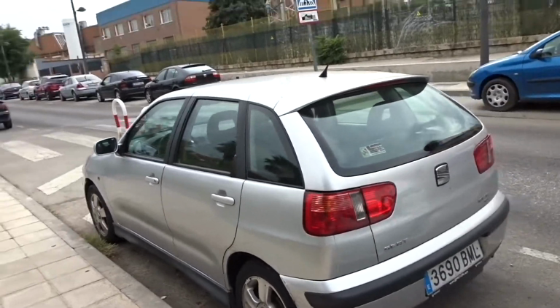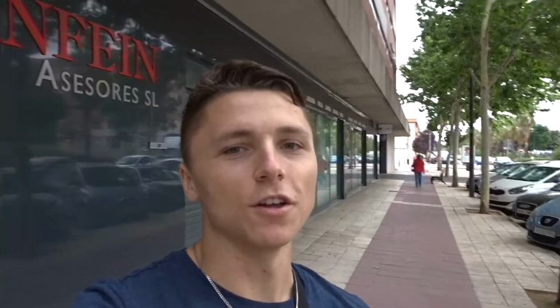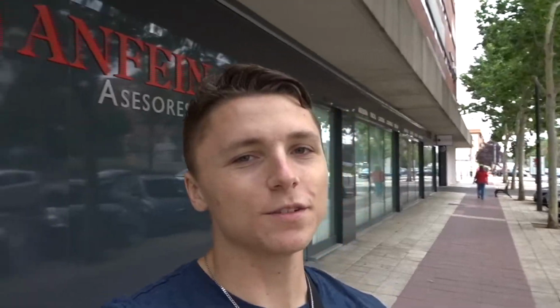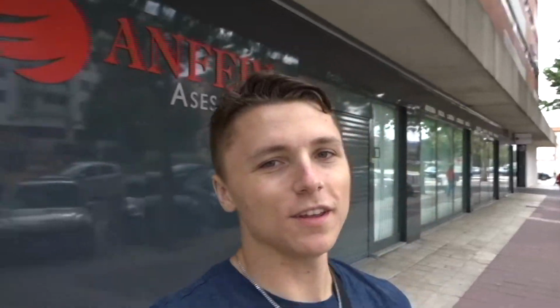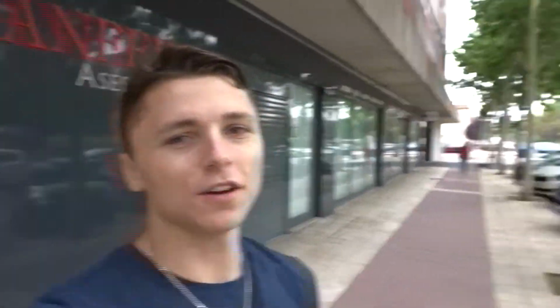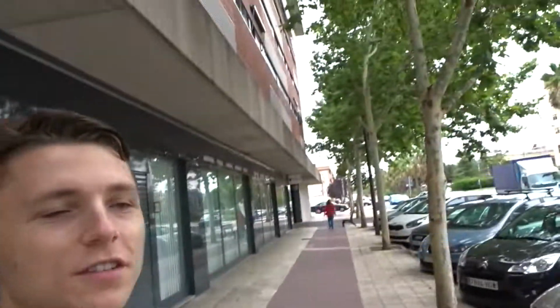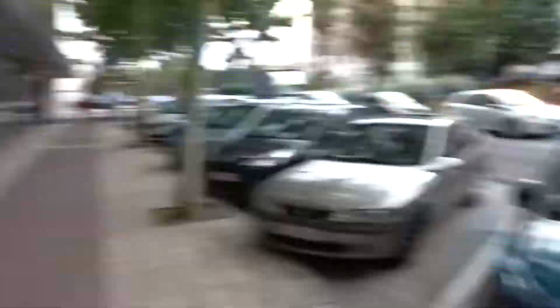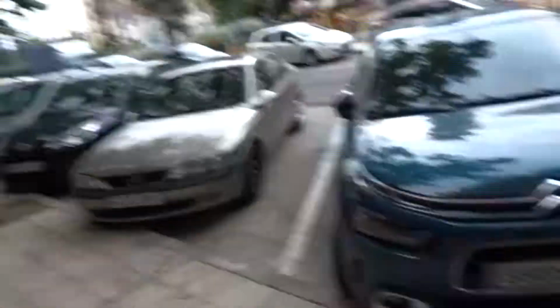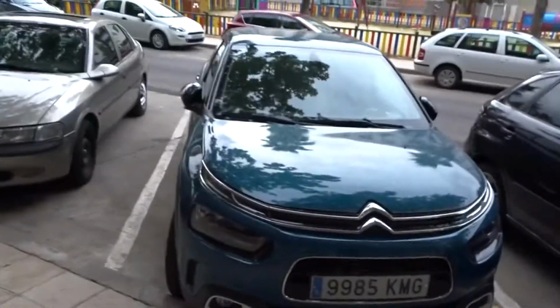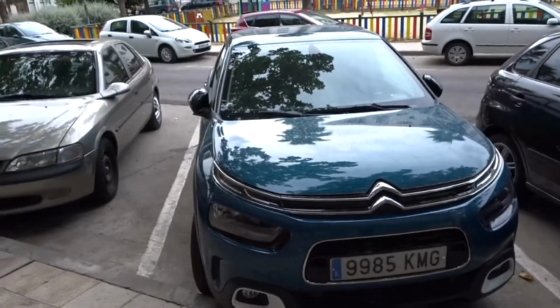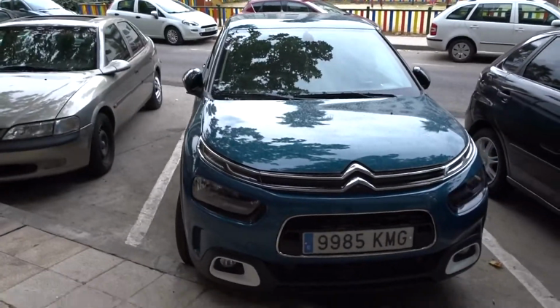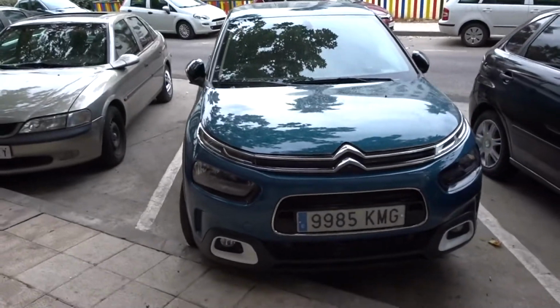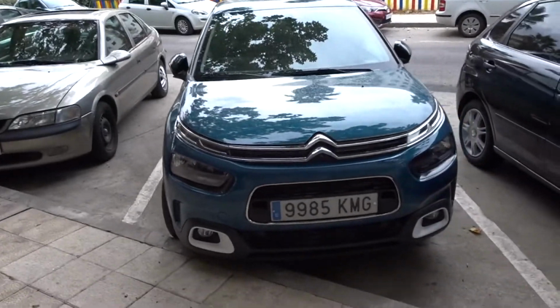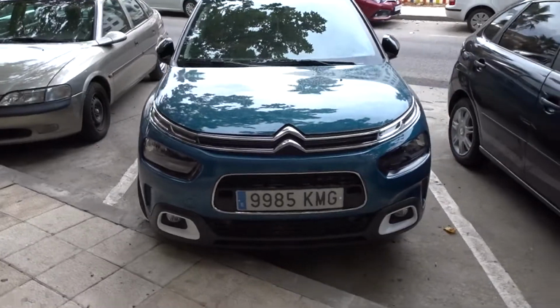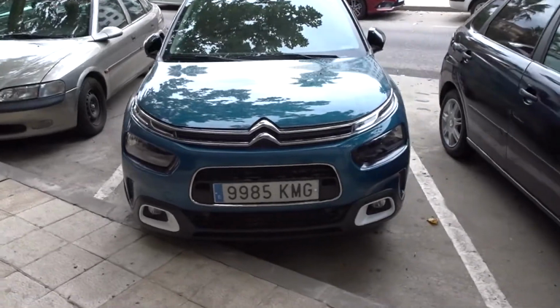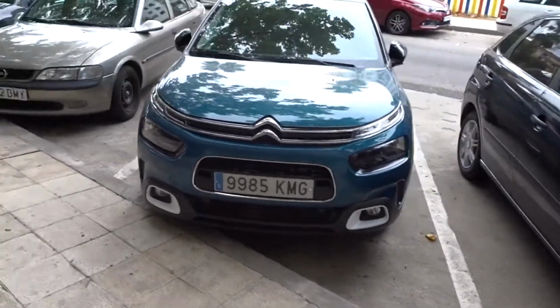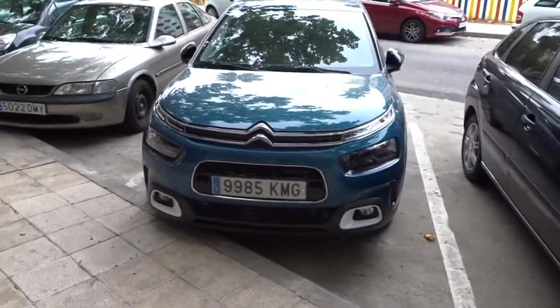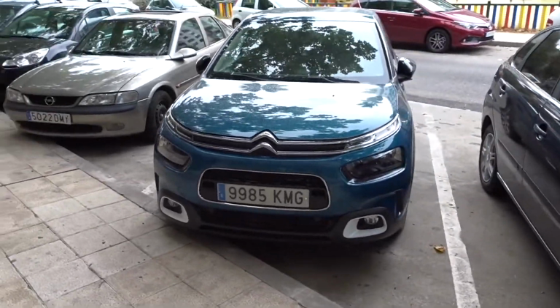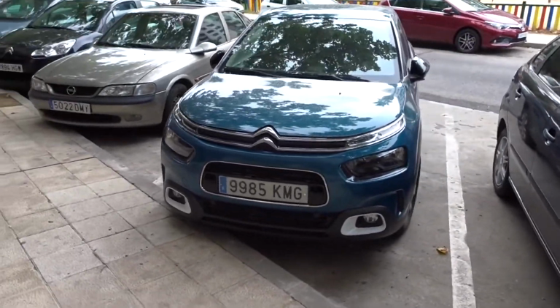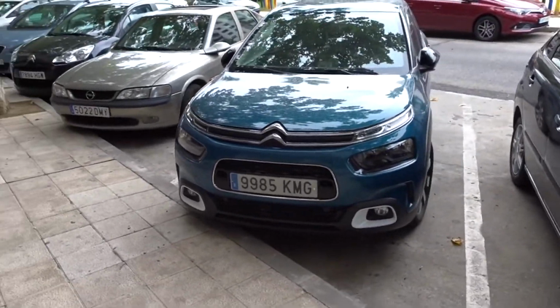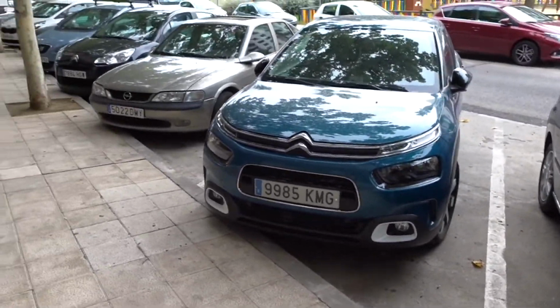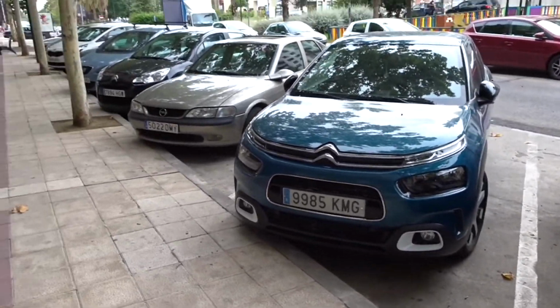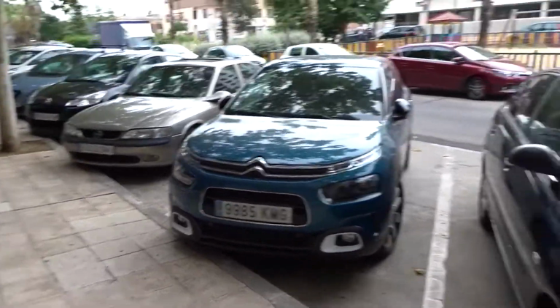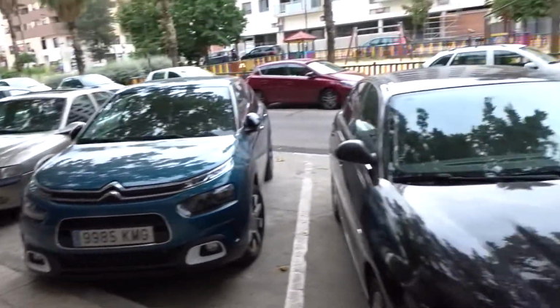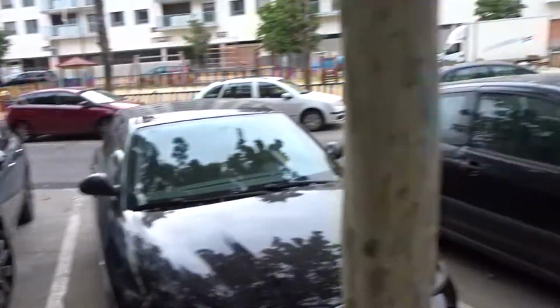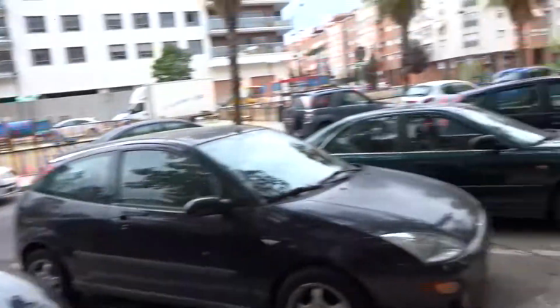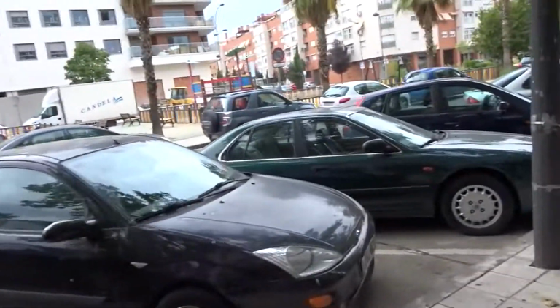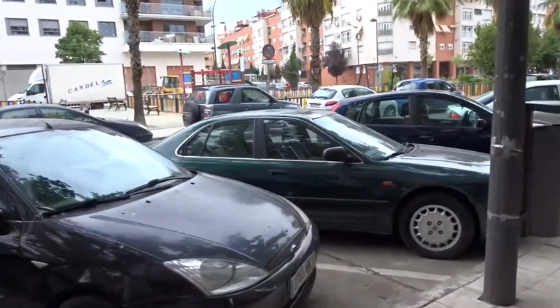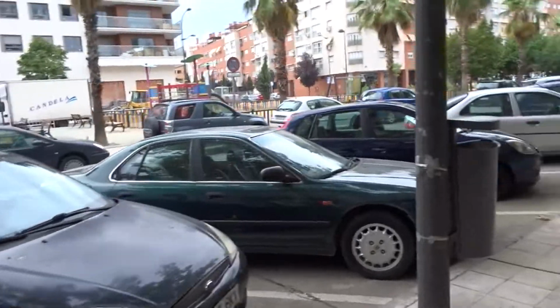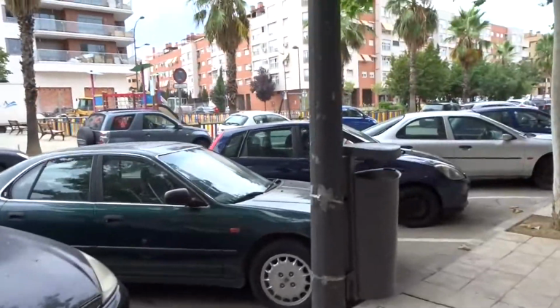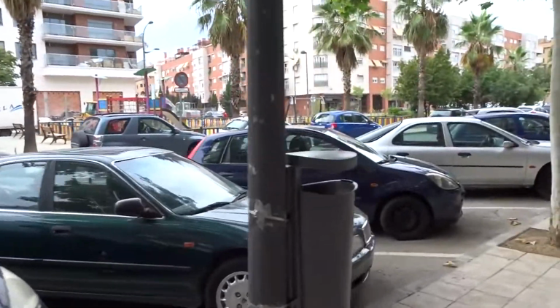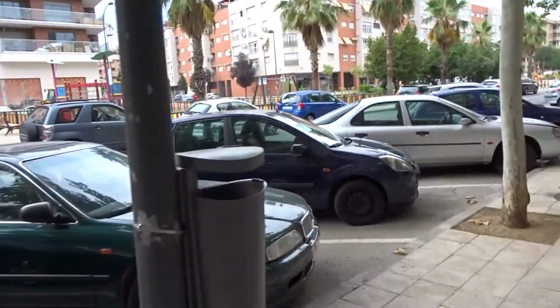So the next one is called Citroën — something like that. It's a French vehicle, and those are one of the most common ones, I think.